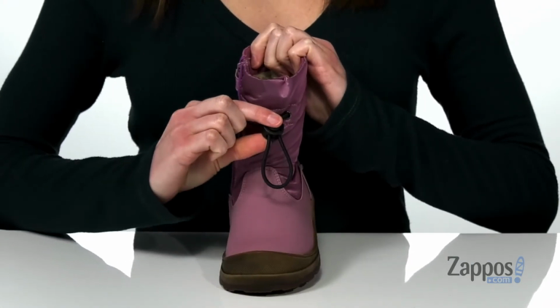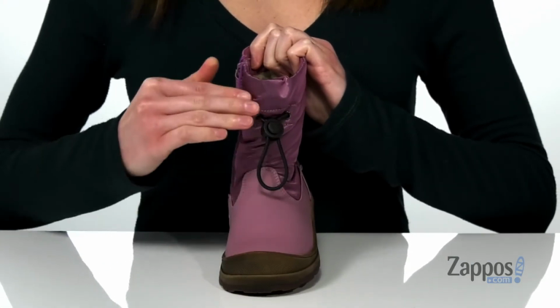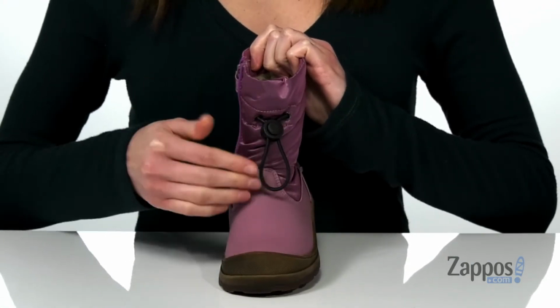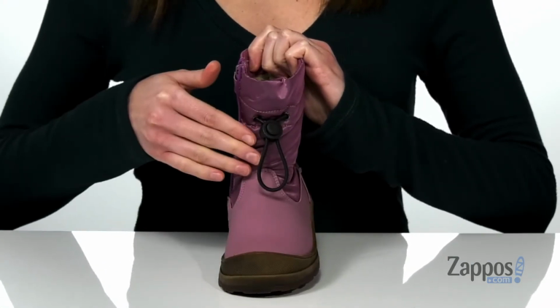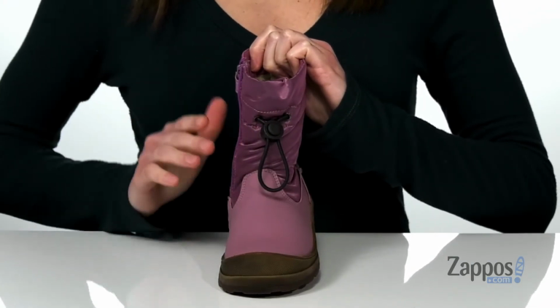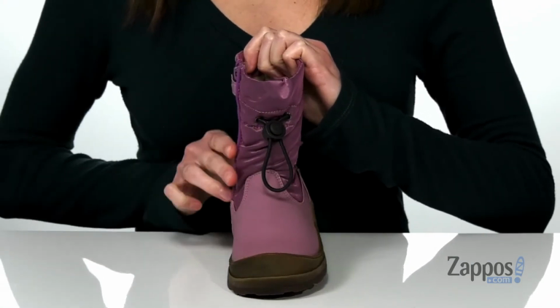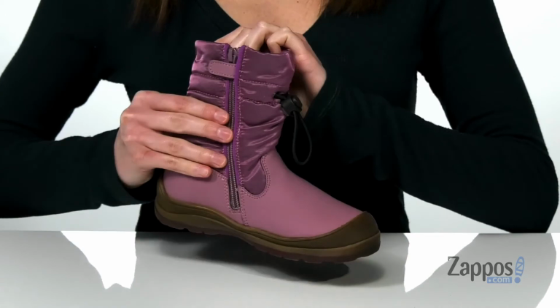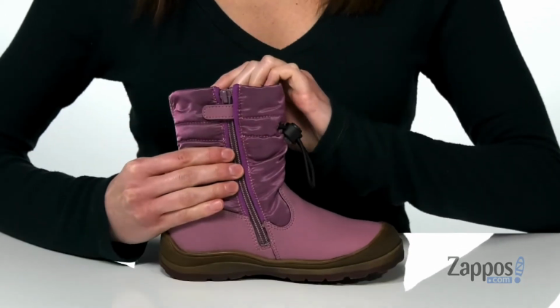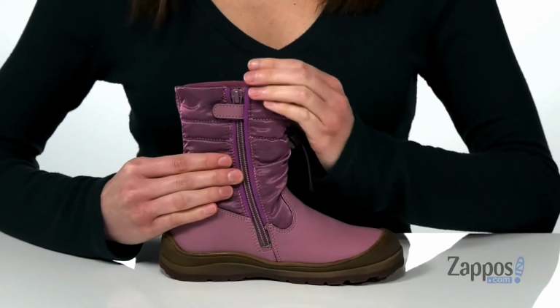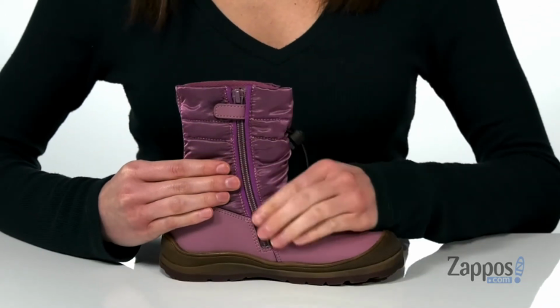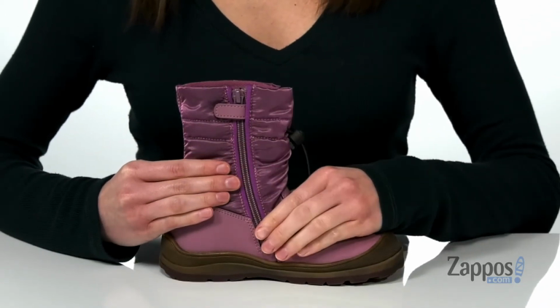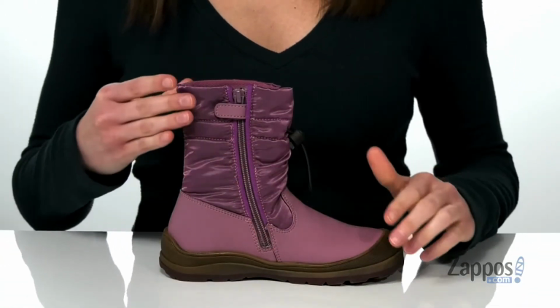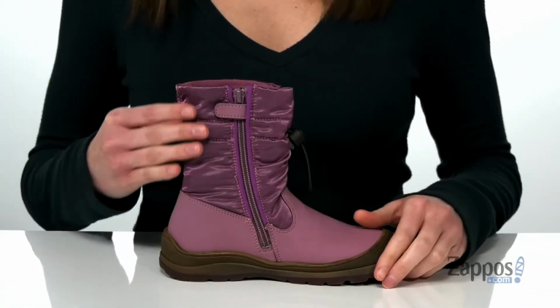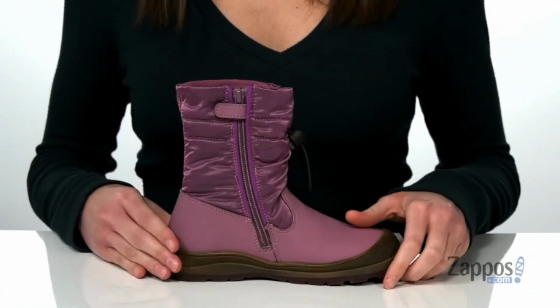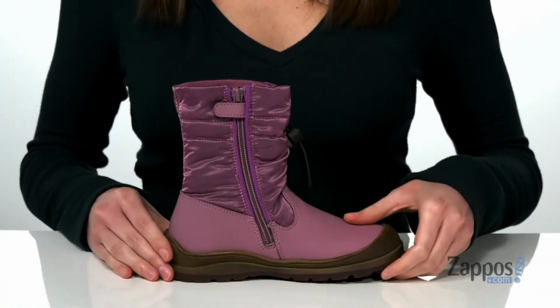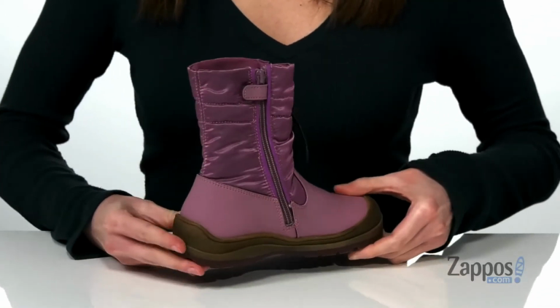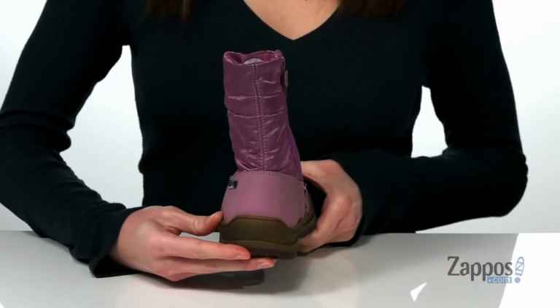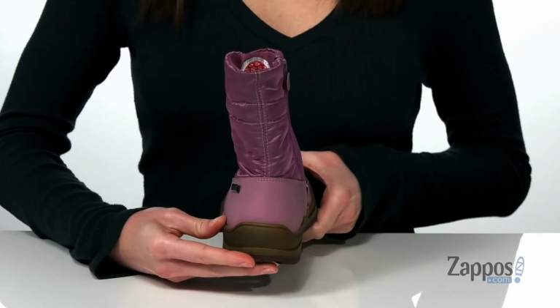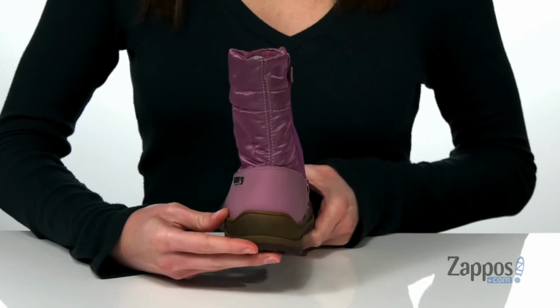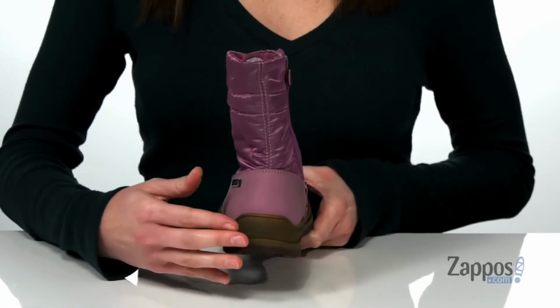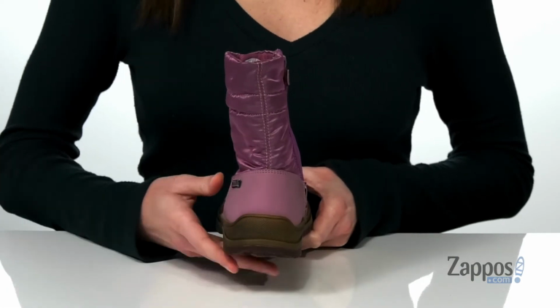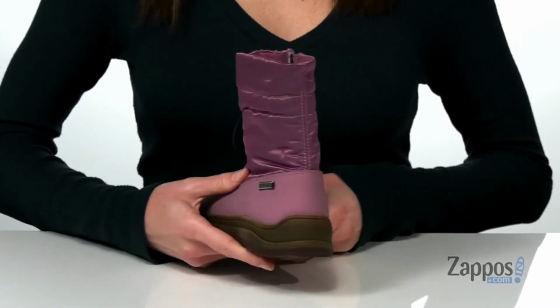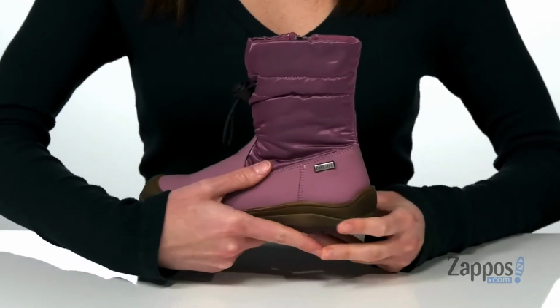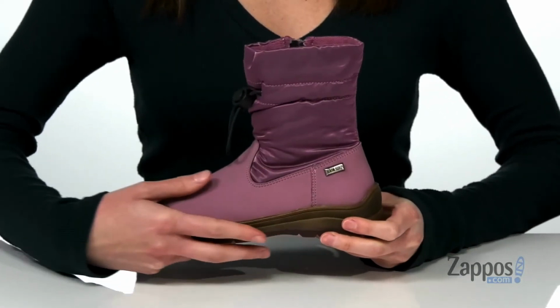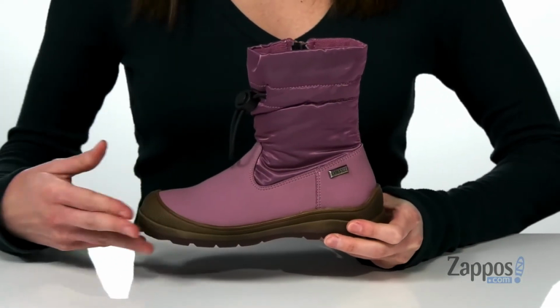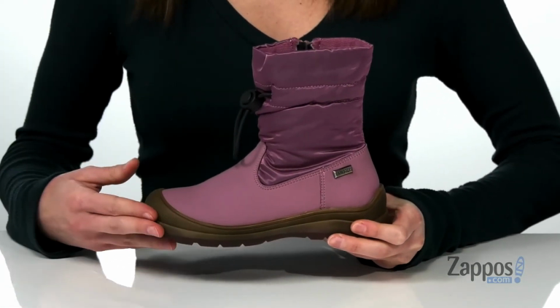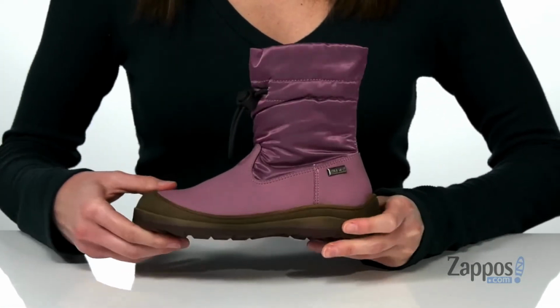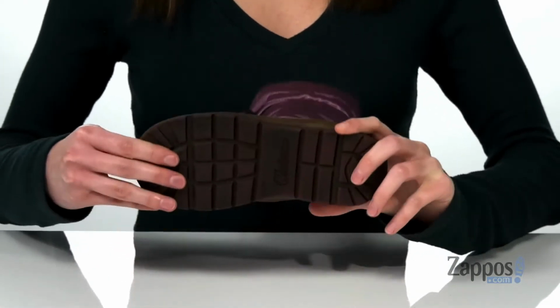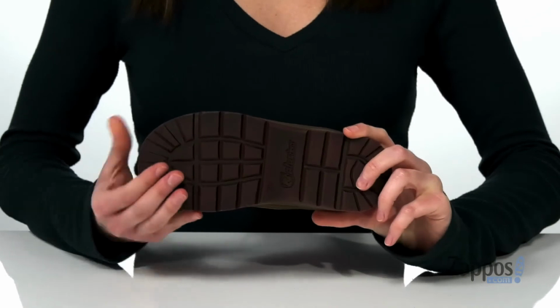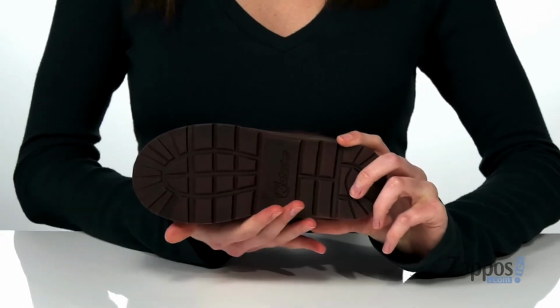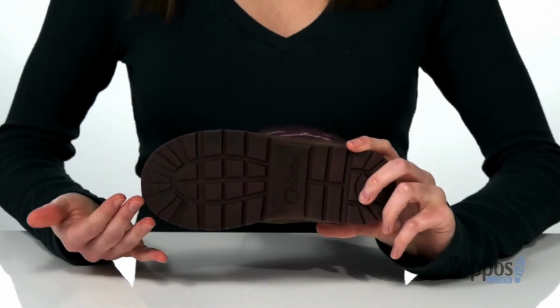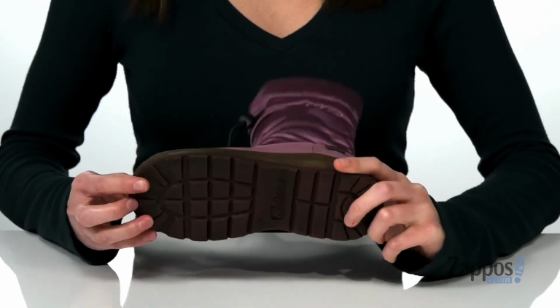So your kid can tighten up the fit around the shaft. On the opposite side, the full-length zipper makes them easy to get on and off. They do have increased durability around the heel and at the toe with that rubber bumper.